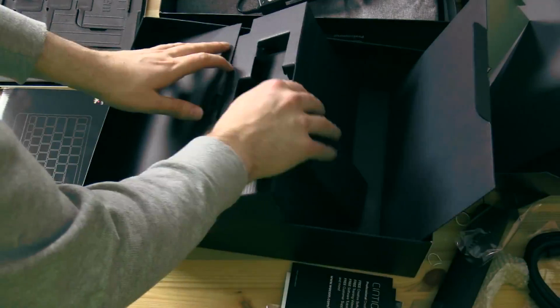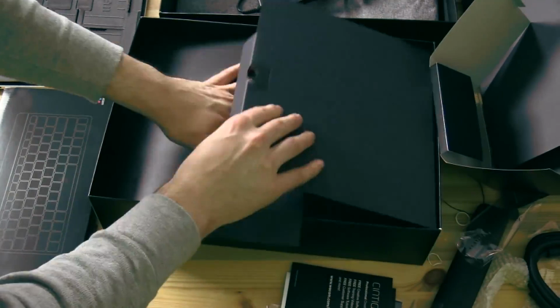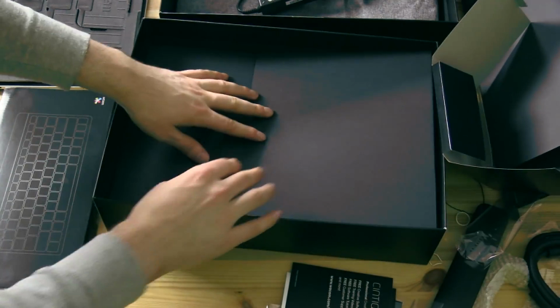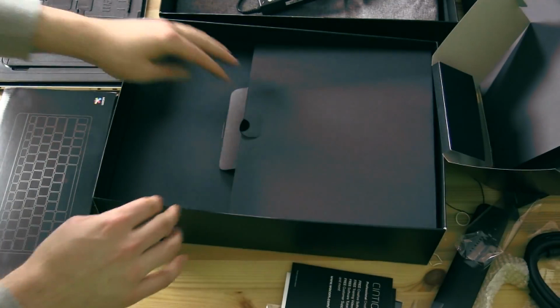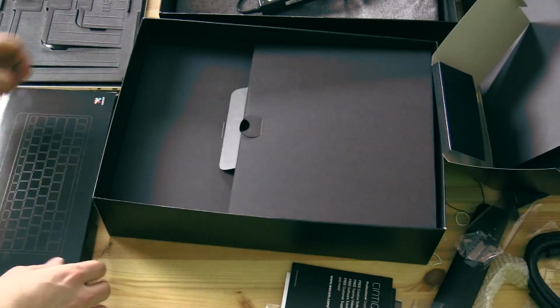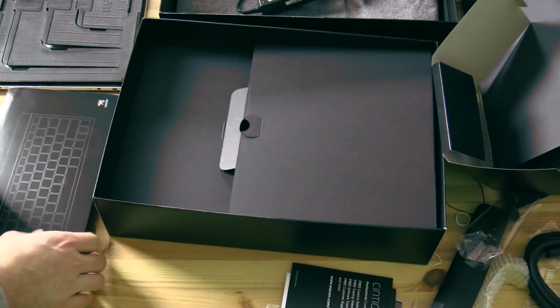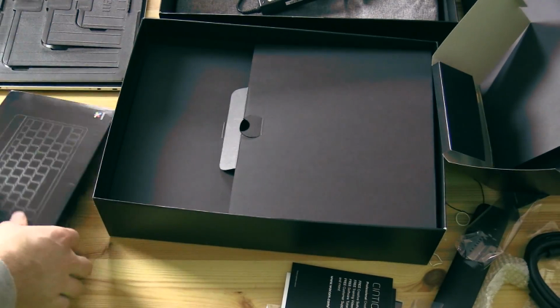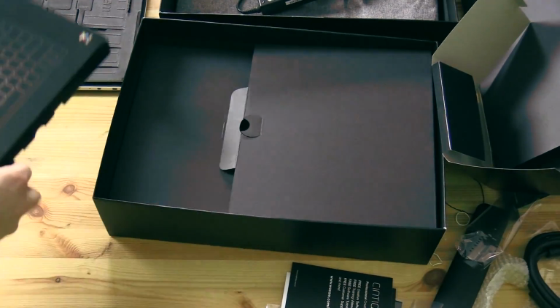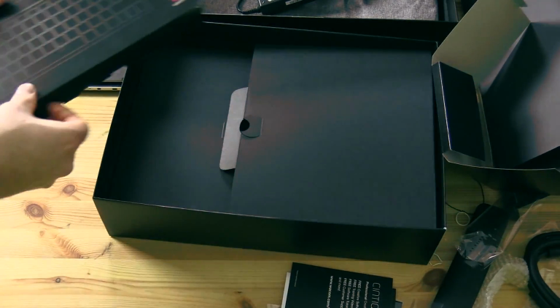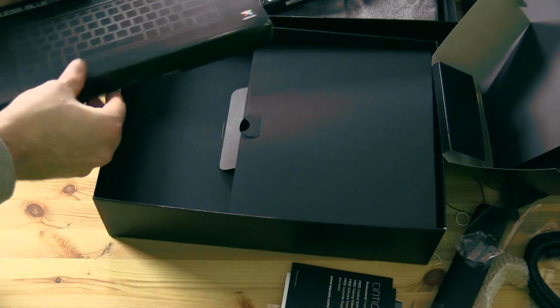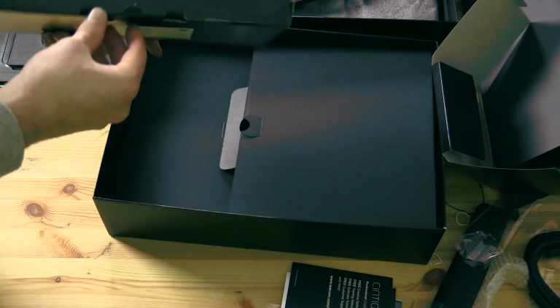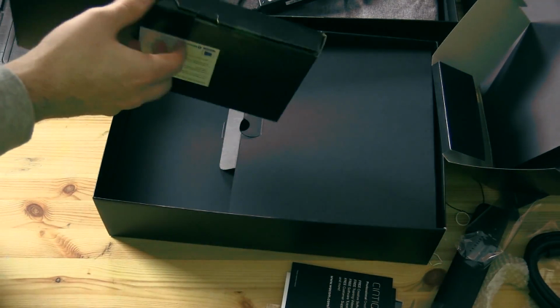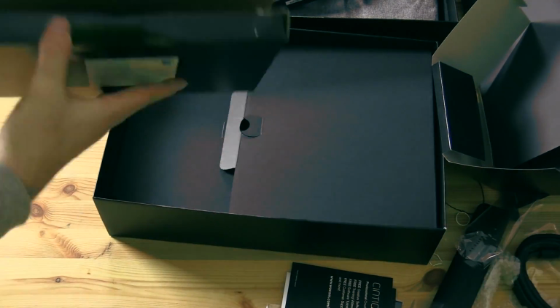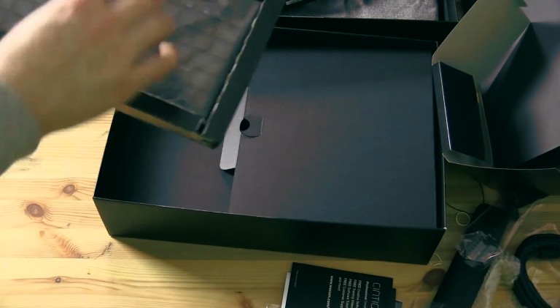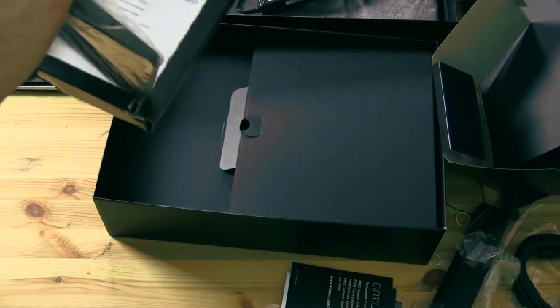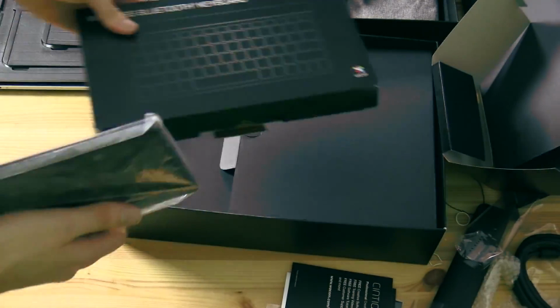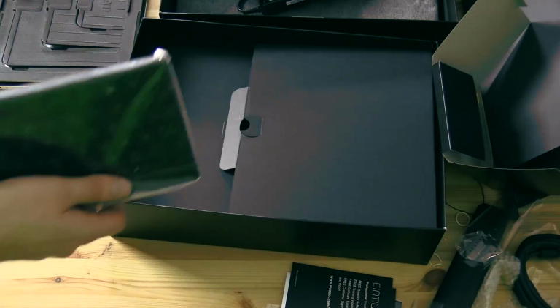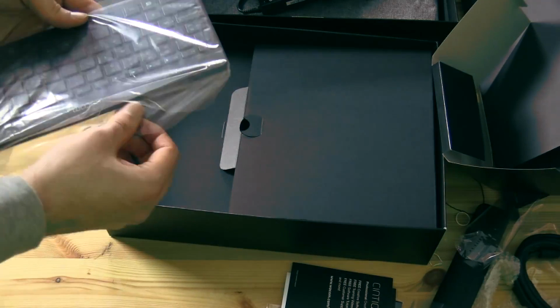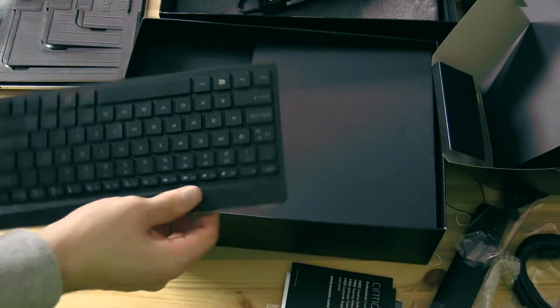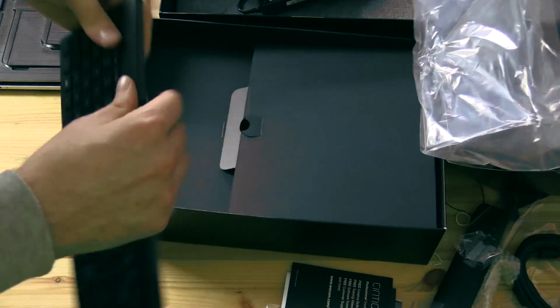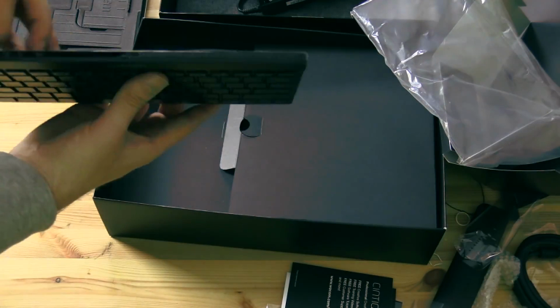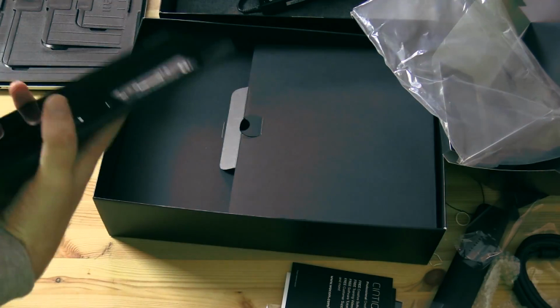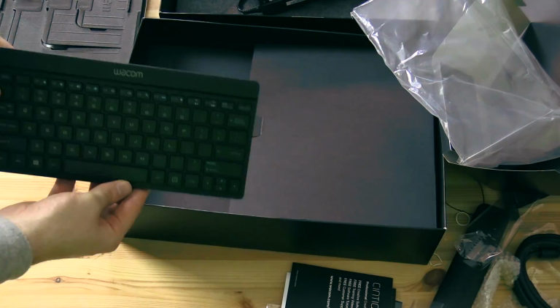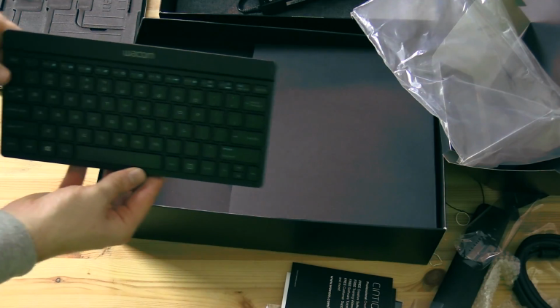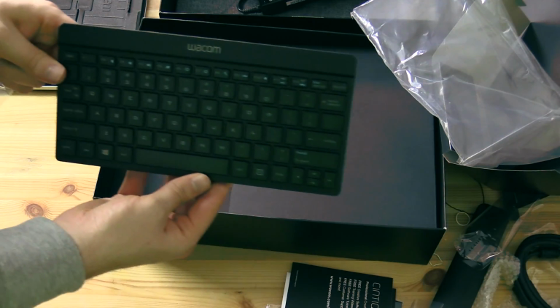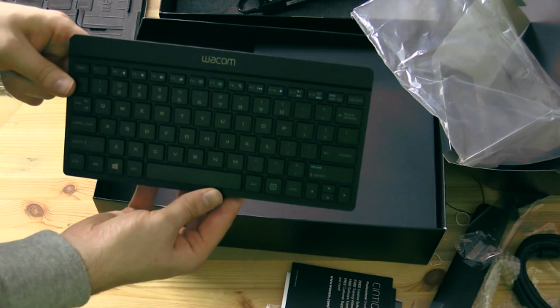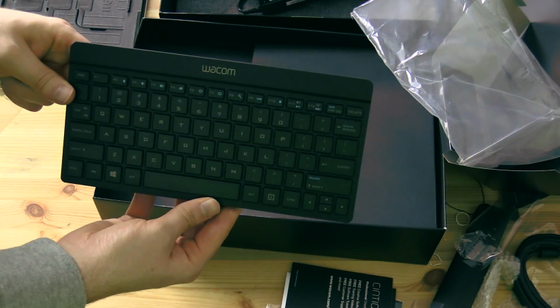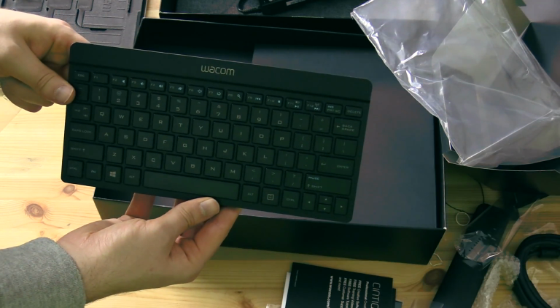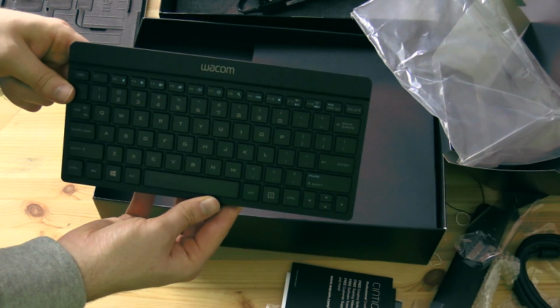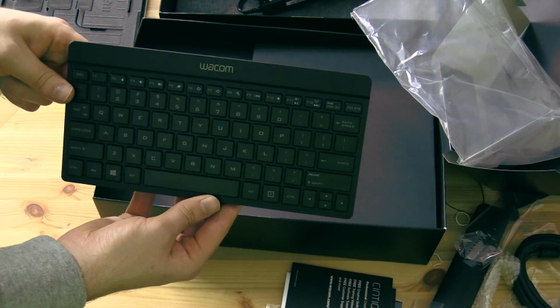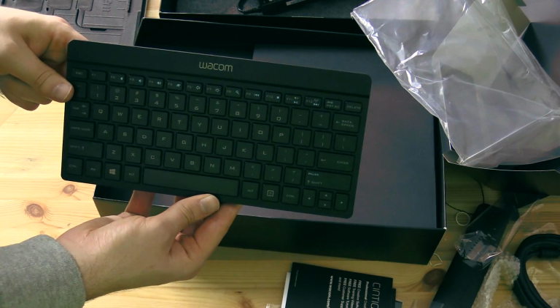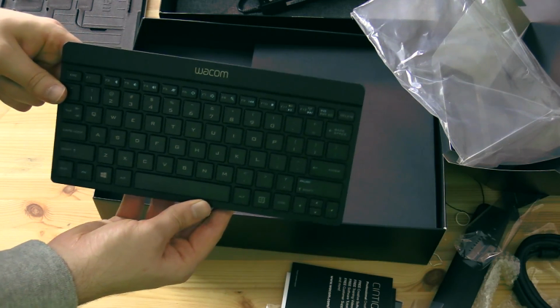I'm going to go ahead and put all this stuff back in the box. And then let's take a look at the optional wireless Bluetooth keyboard. This is a really nice, thin, light keyboard that works really well with the Companion.